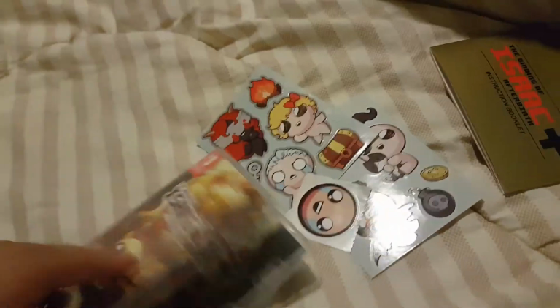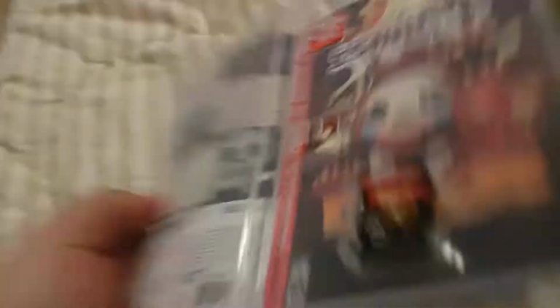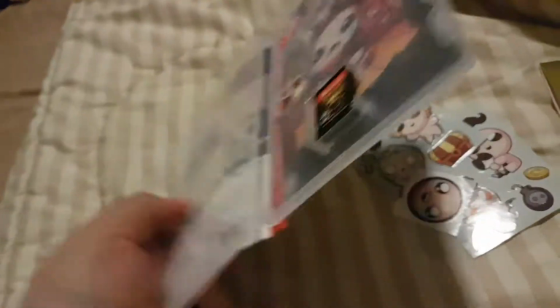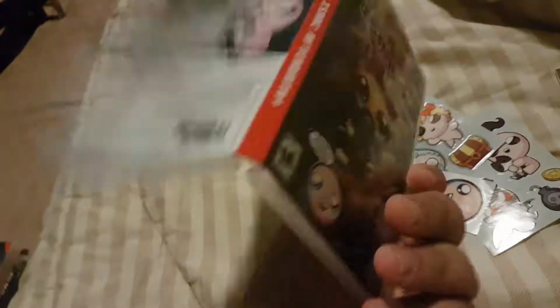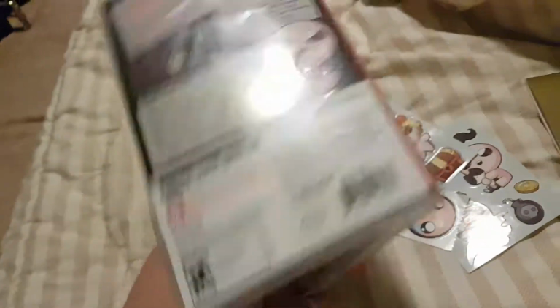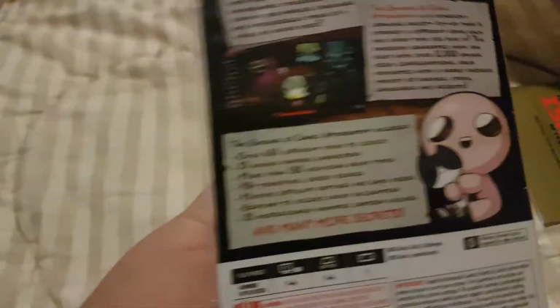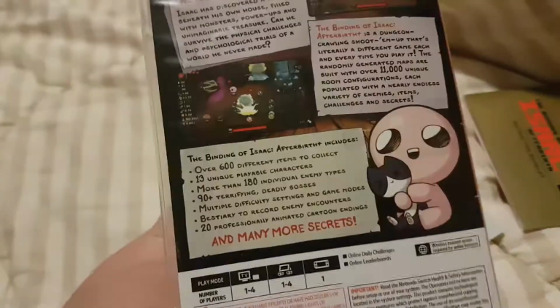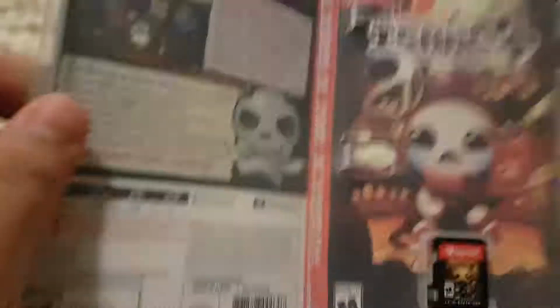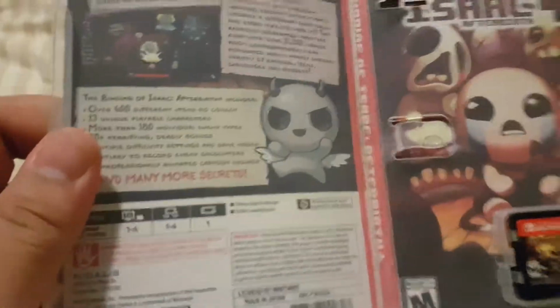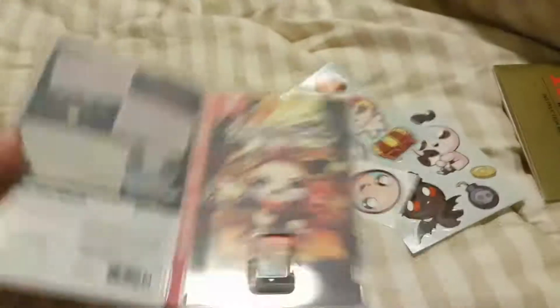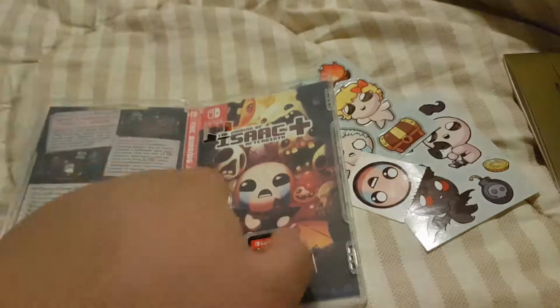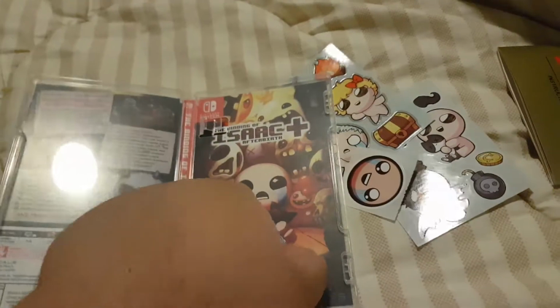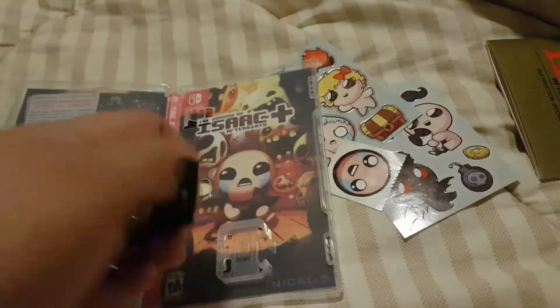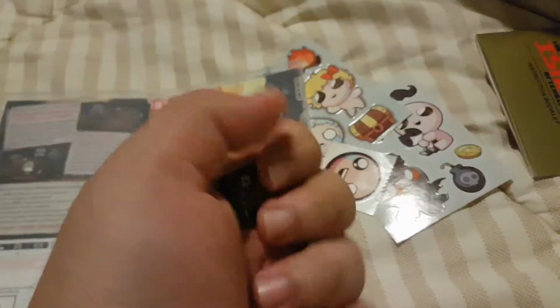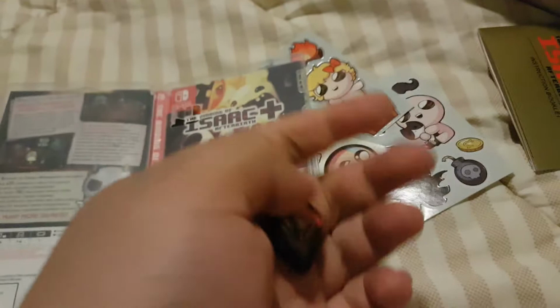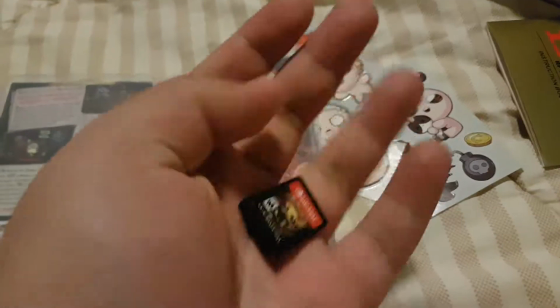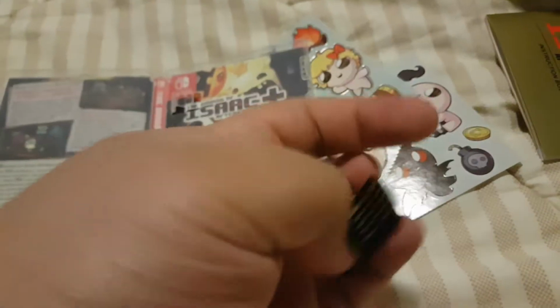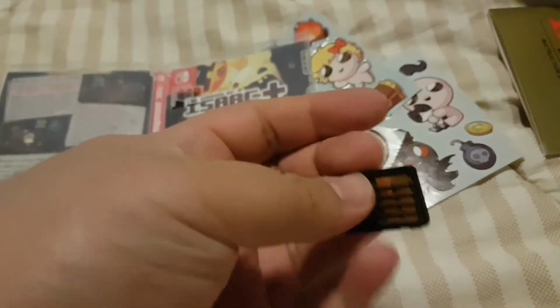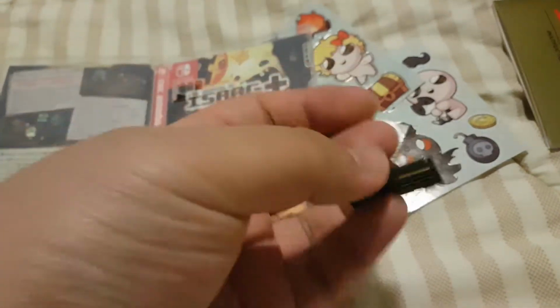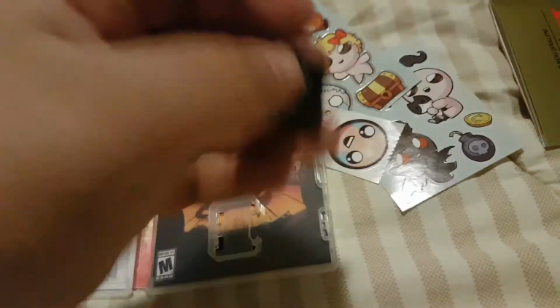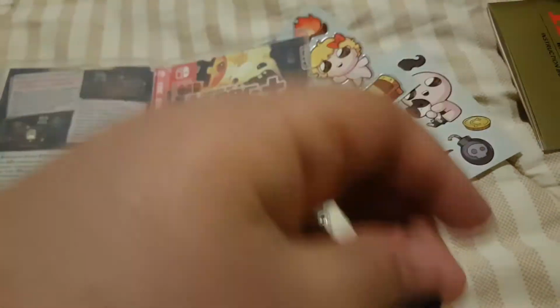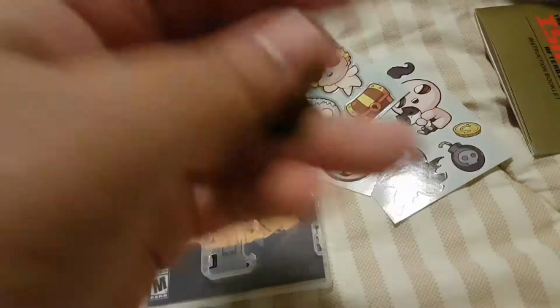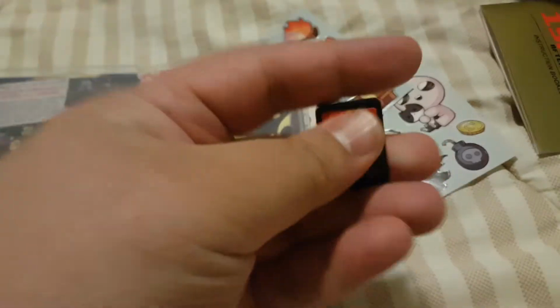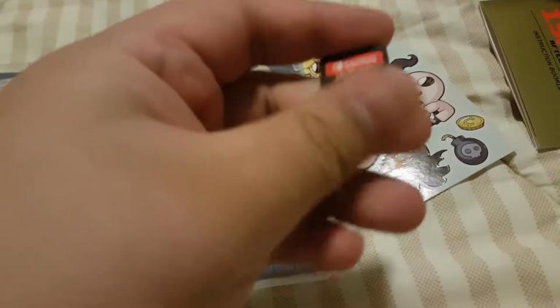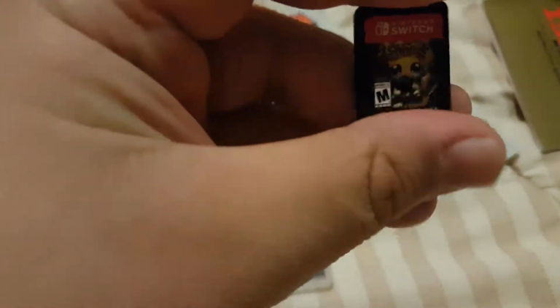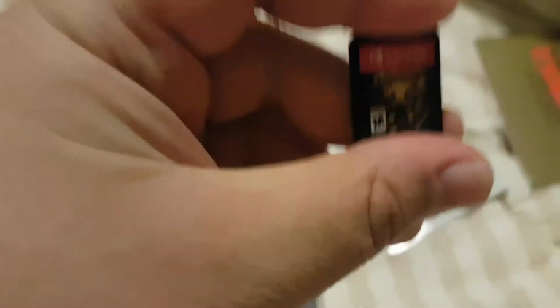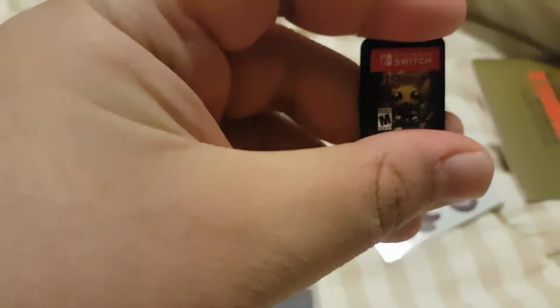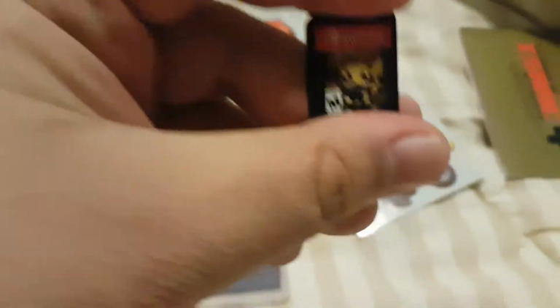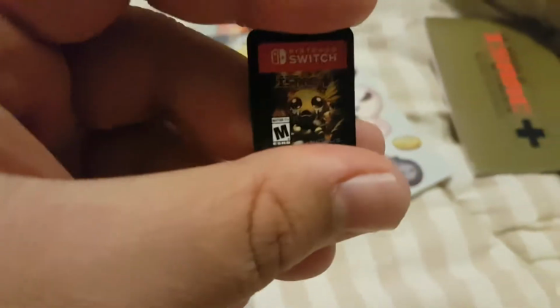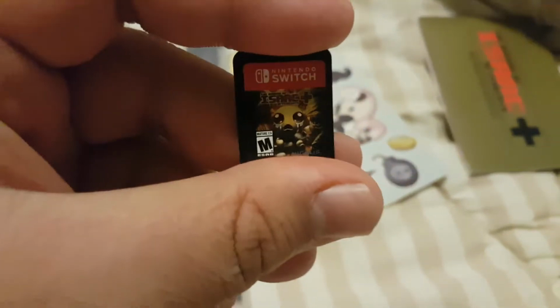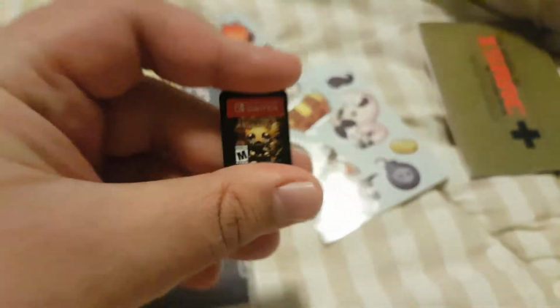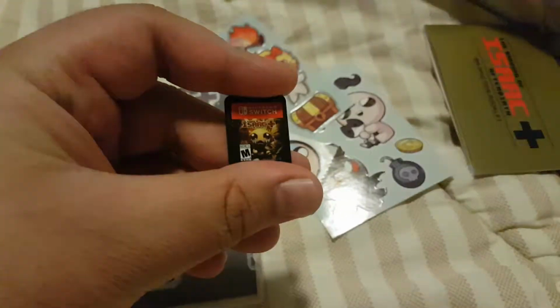What's the back? And here's the cartridge. There we go.